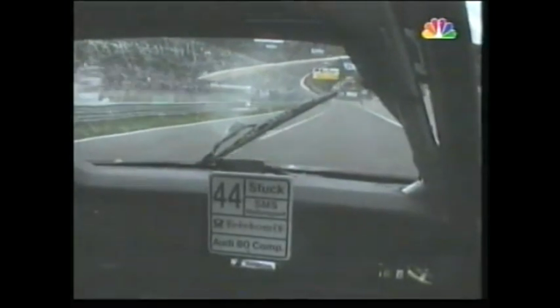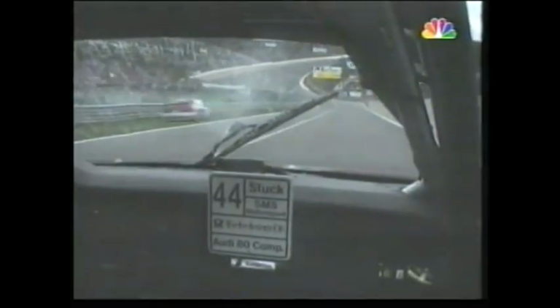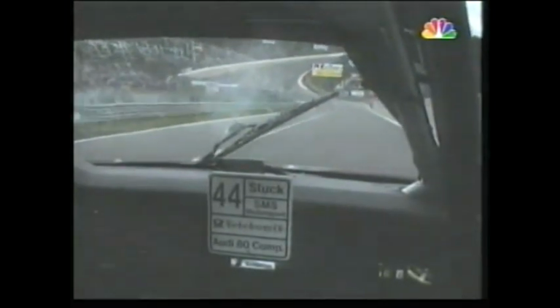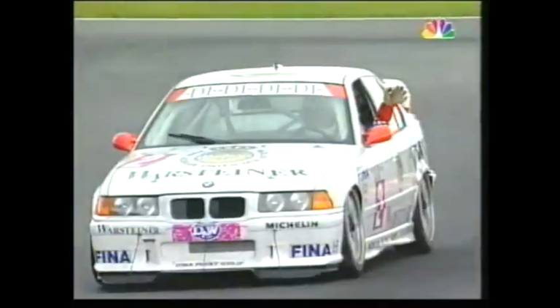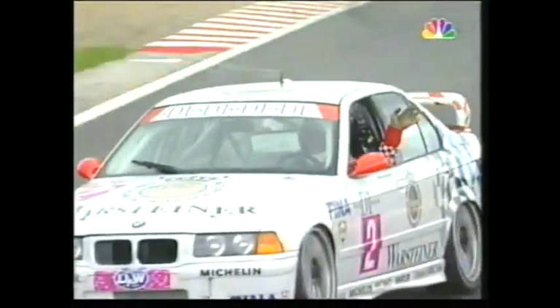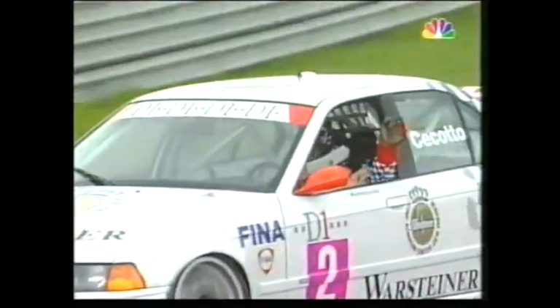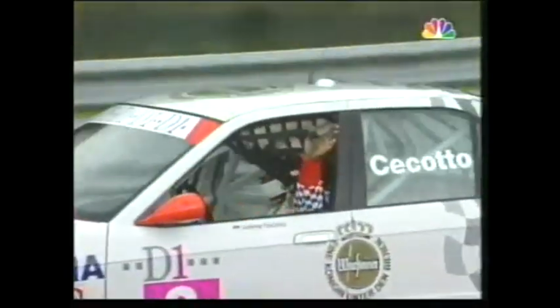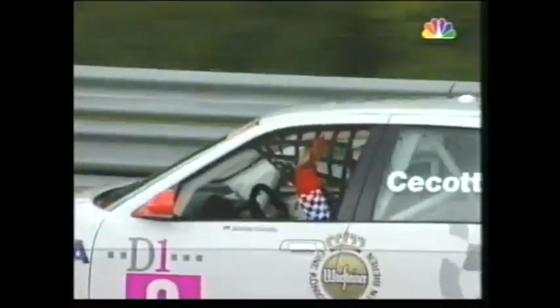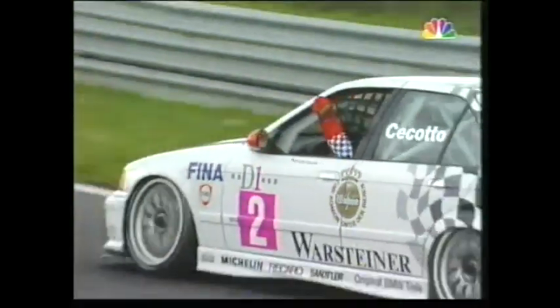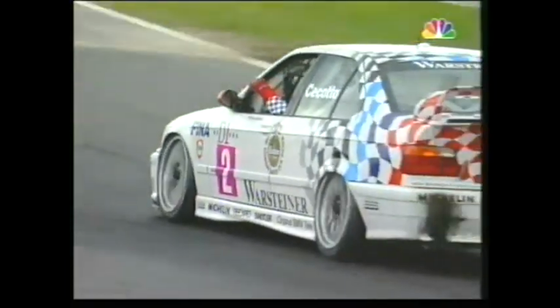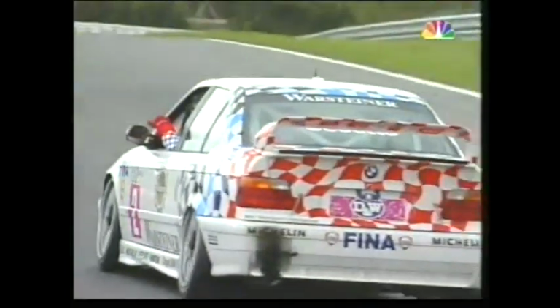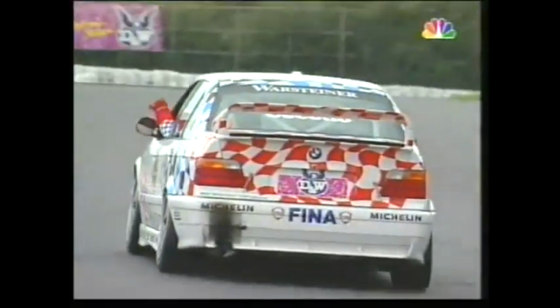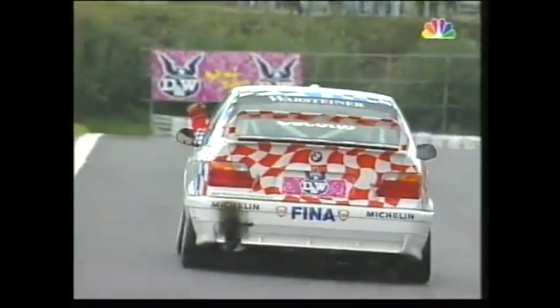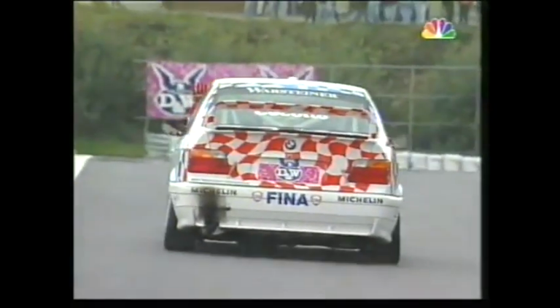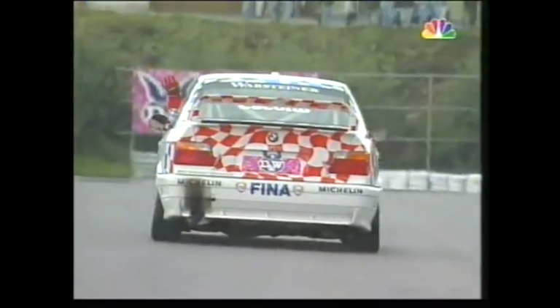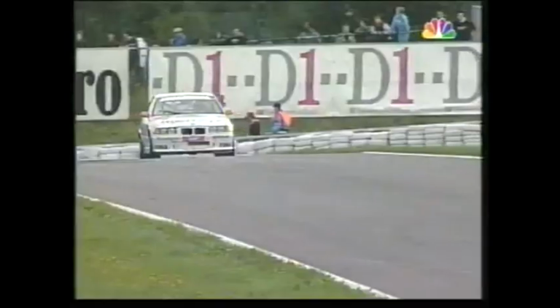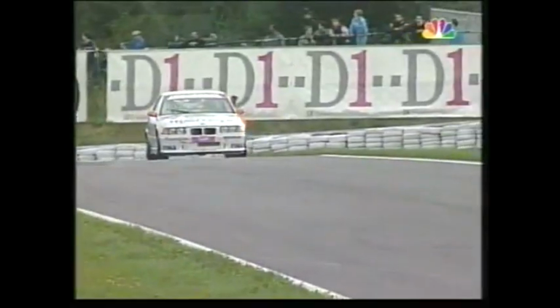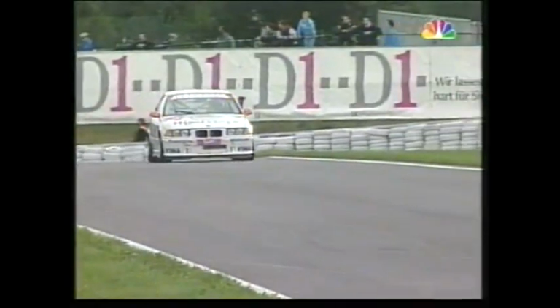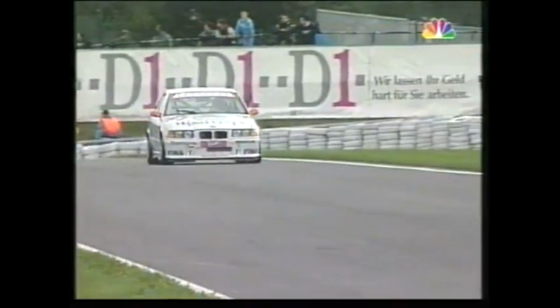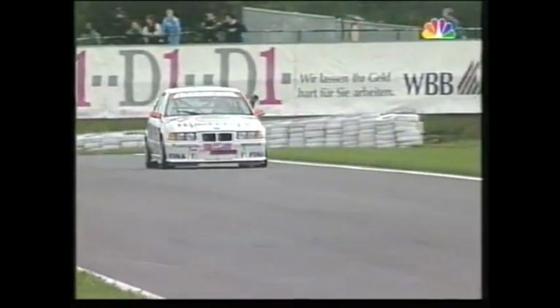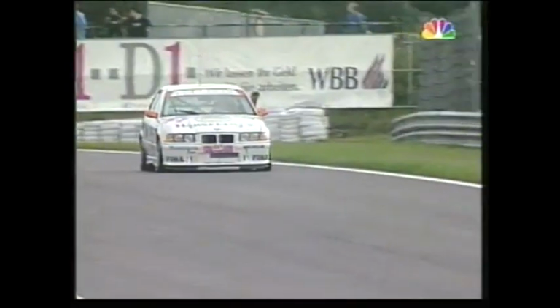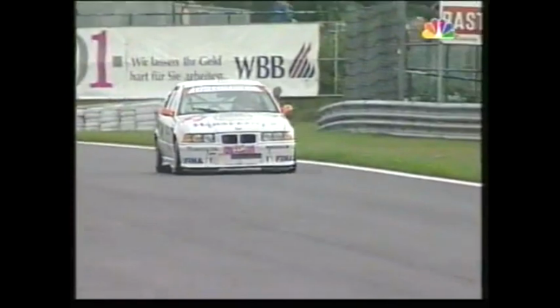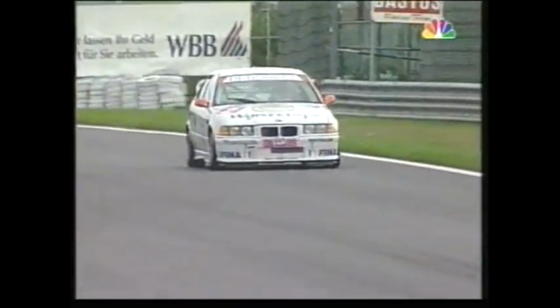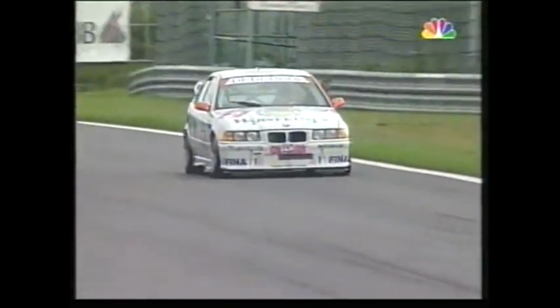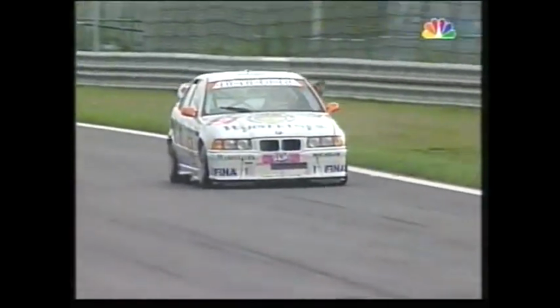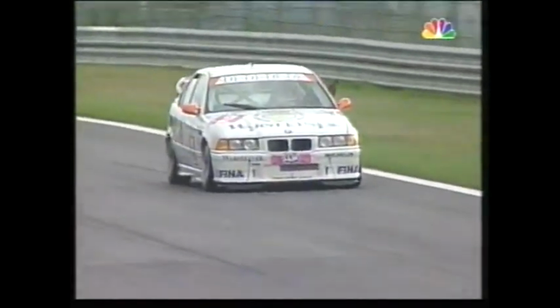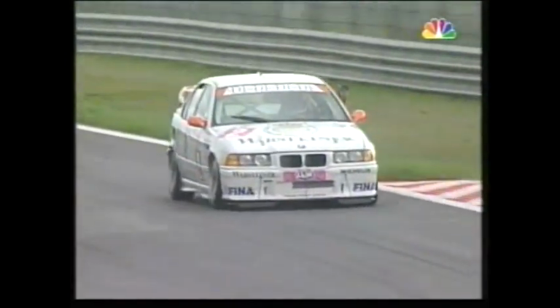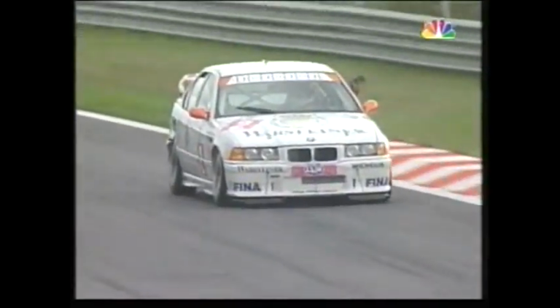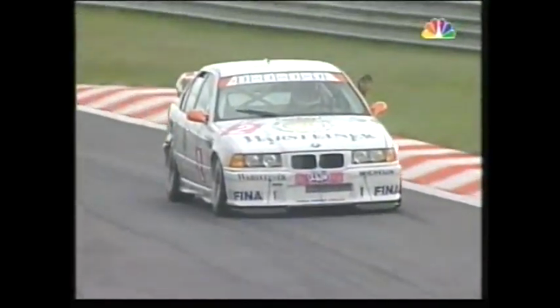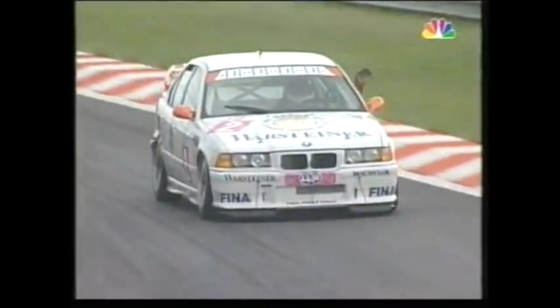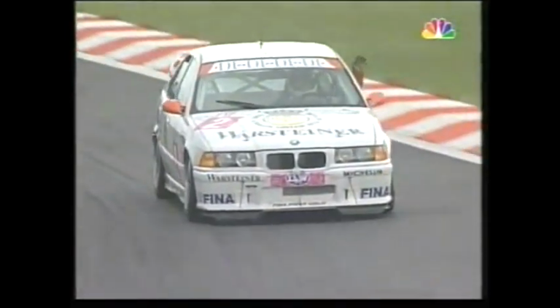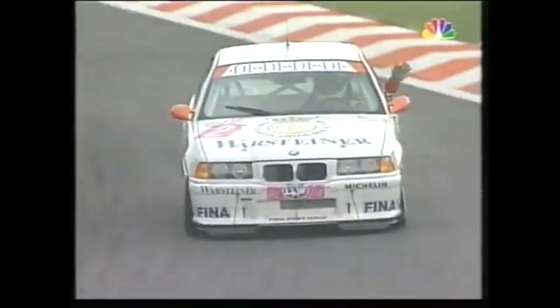Then another Audi — Dindo Capello in sixth. Michael Bartels finishing seventh. Roberto Ravaglia, brought in to help Johnny Cicotto, finishing down in eighth place. Ivan Capelli, who we saw little of, finishing ninth. And Marcus Osterreich tenth.